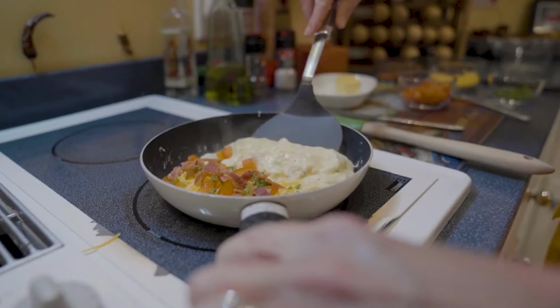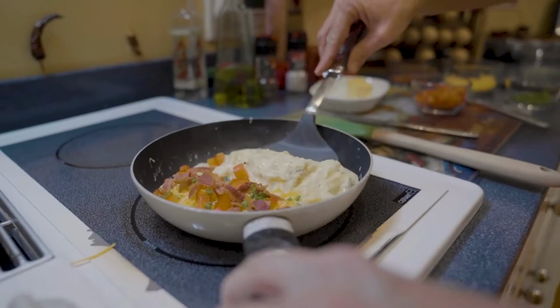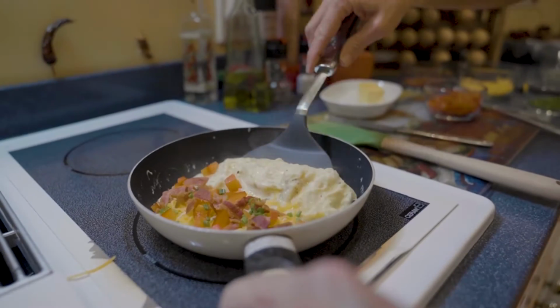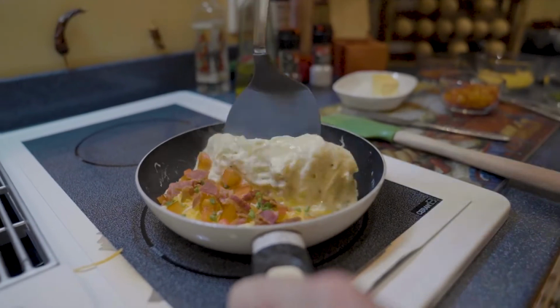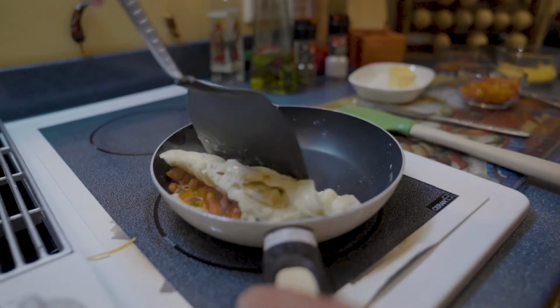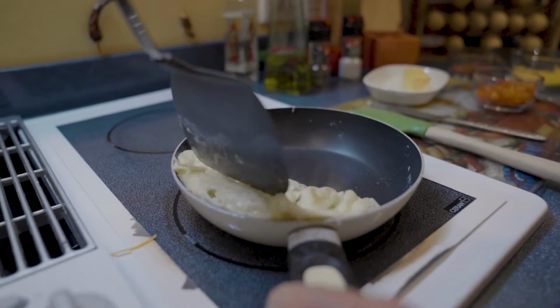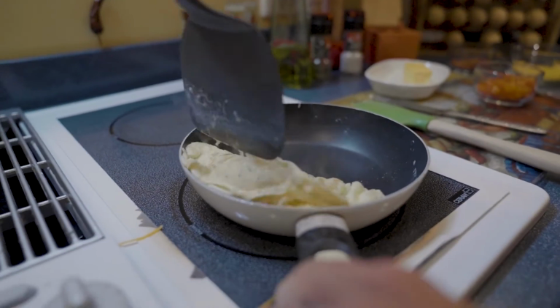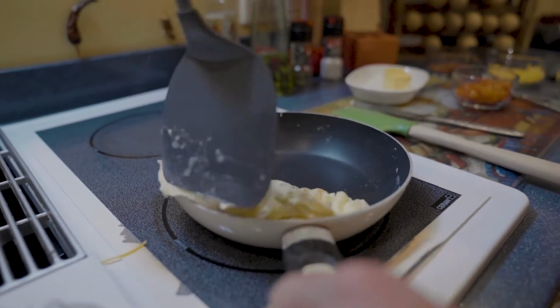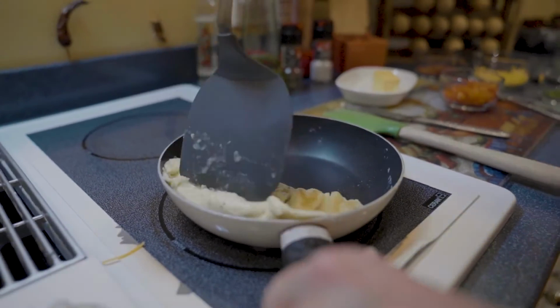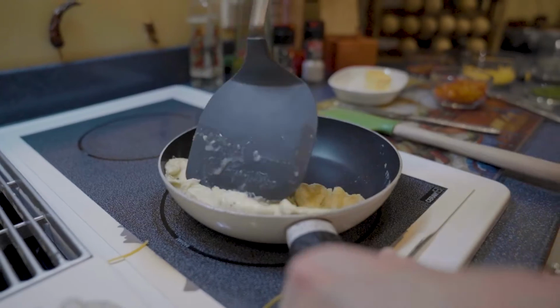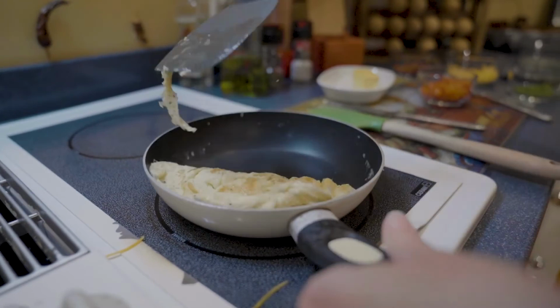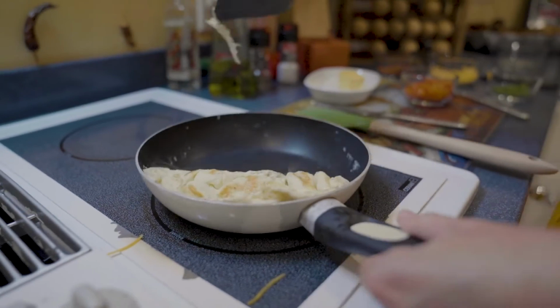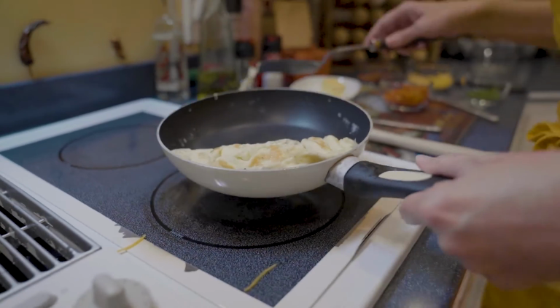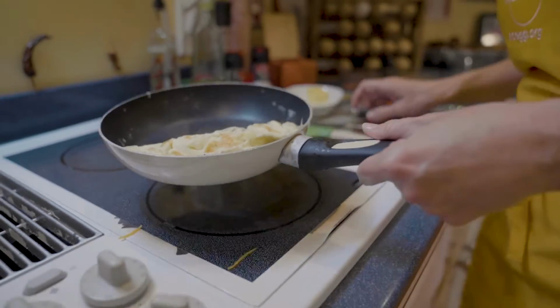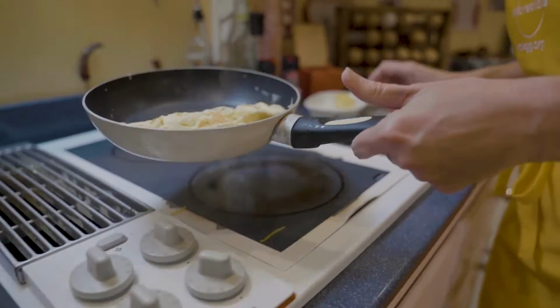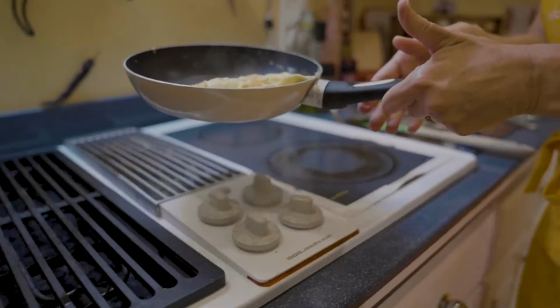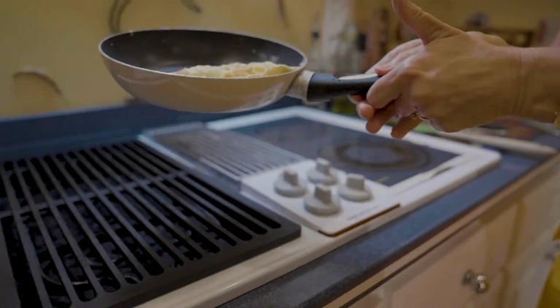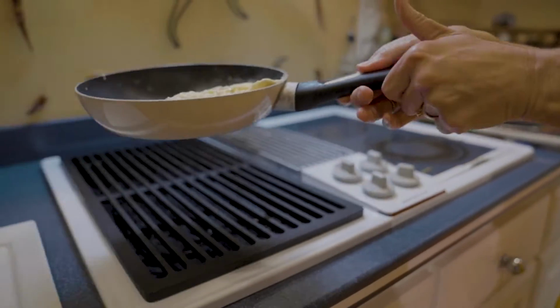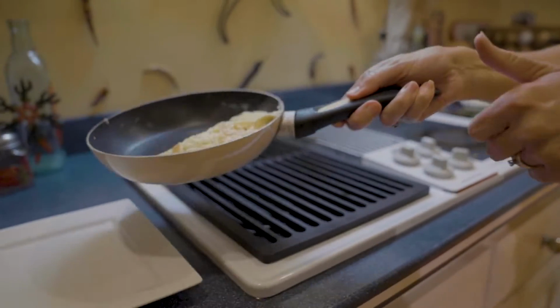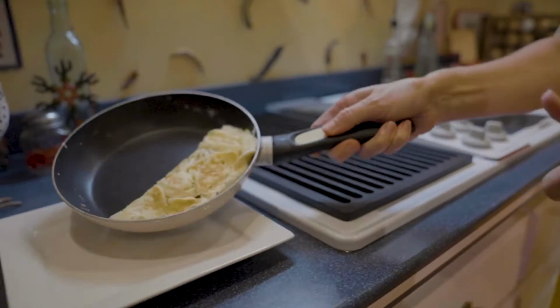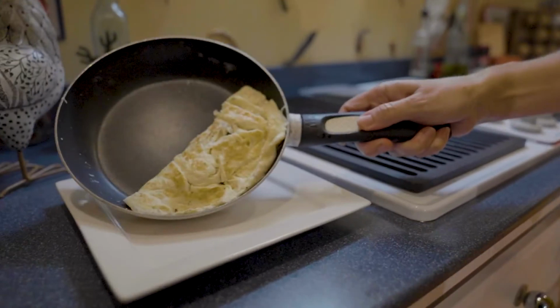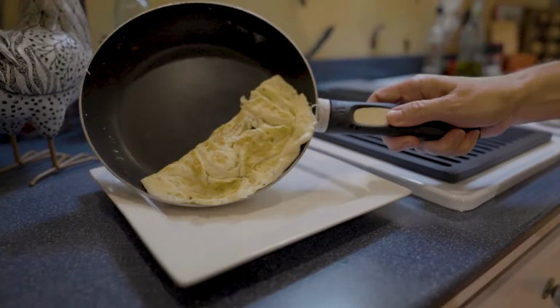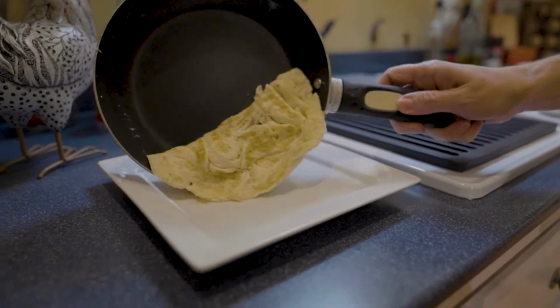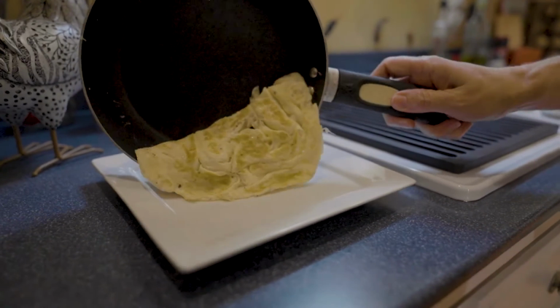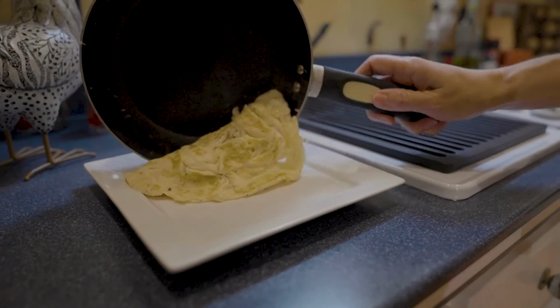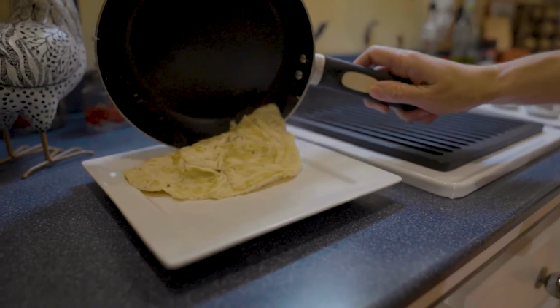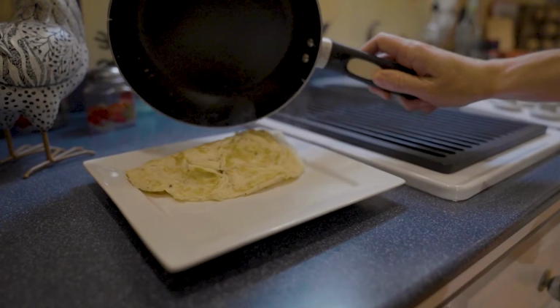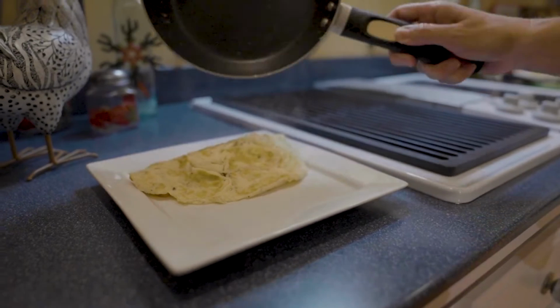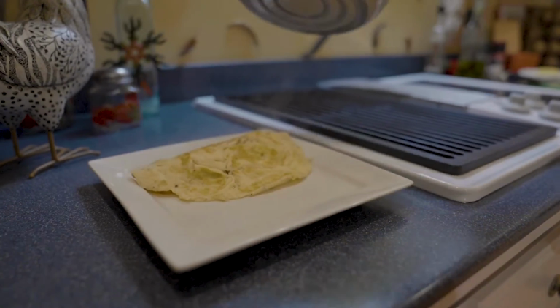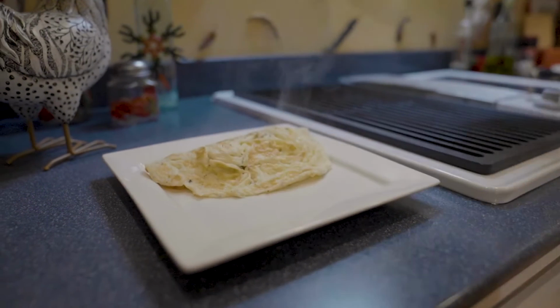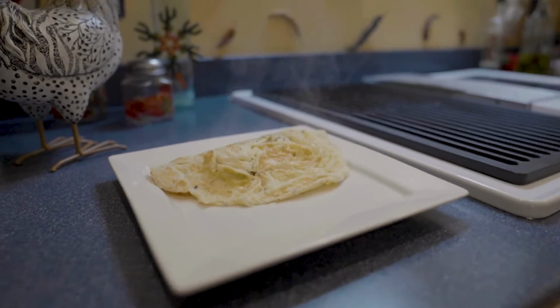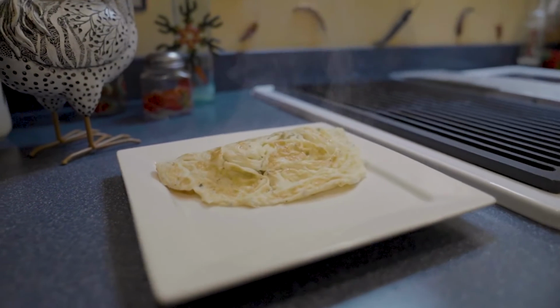Once they're there, you take a spatula and you pick up the other side of the egg and you fold it over top of all your ingredients, and then you just slide it off onto a plate.